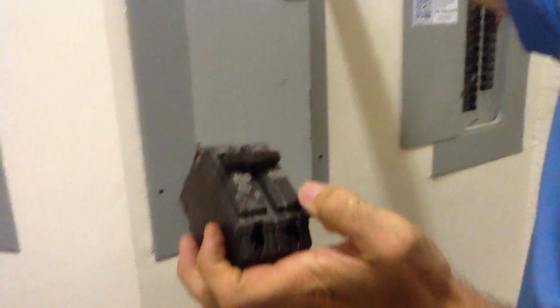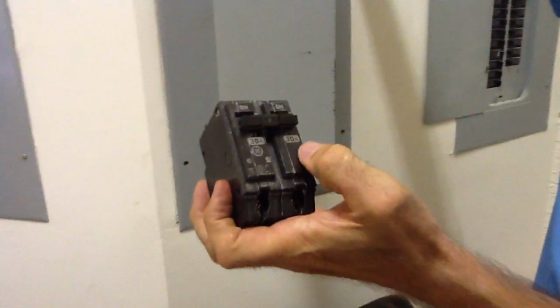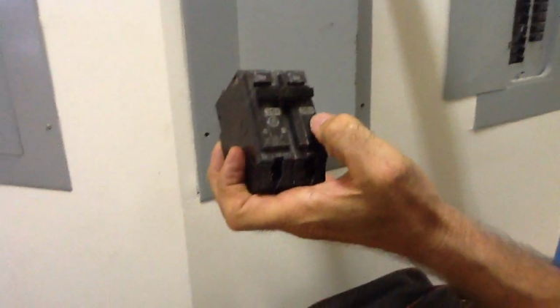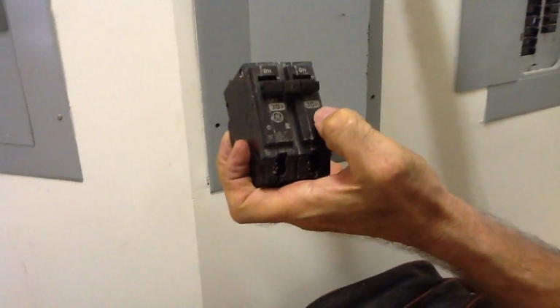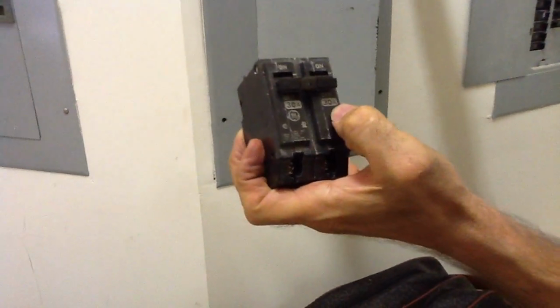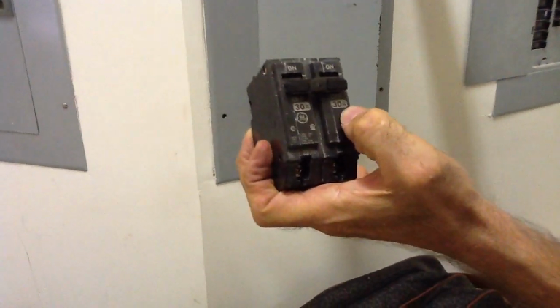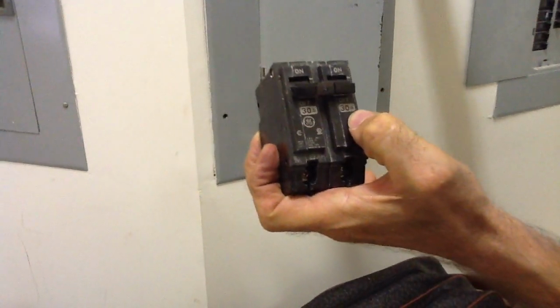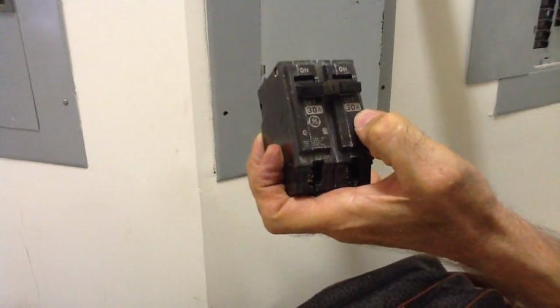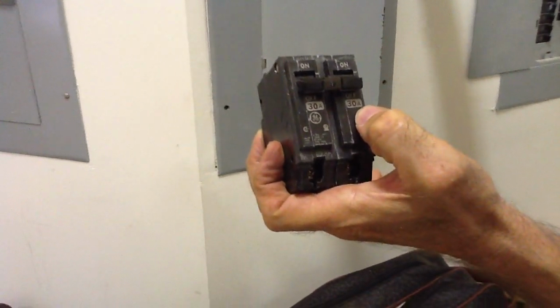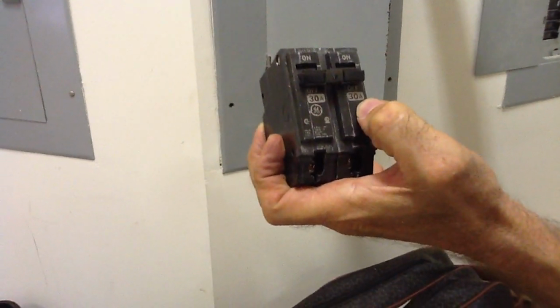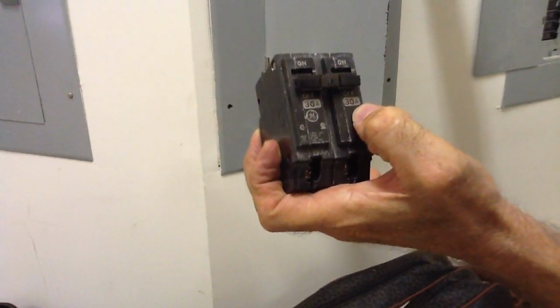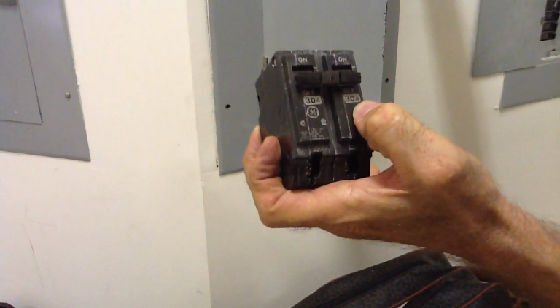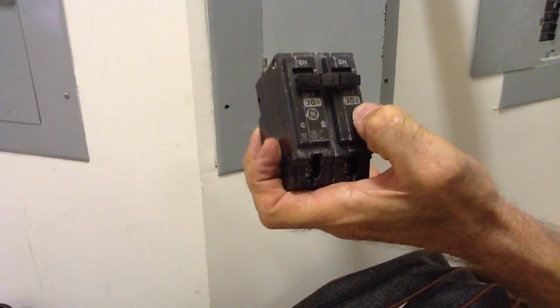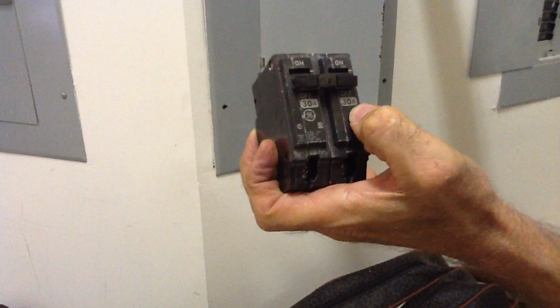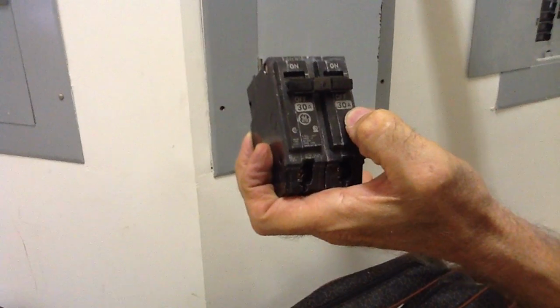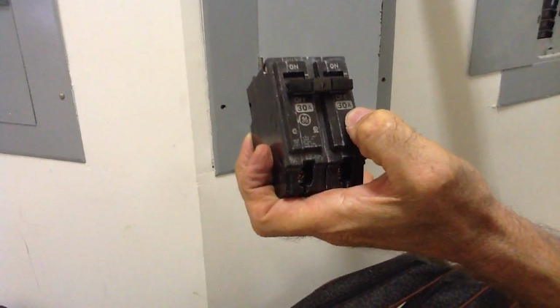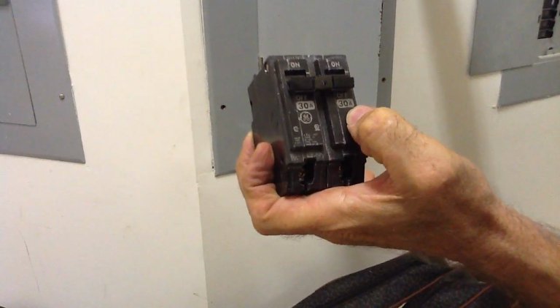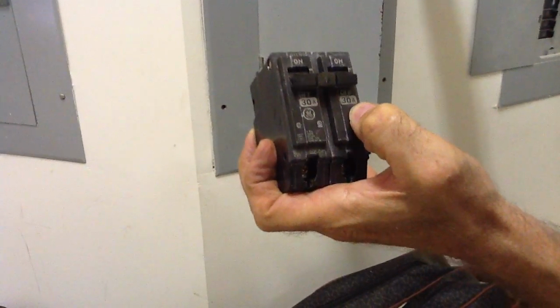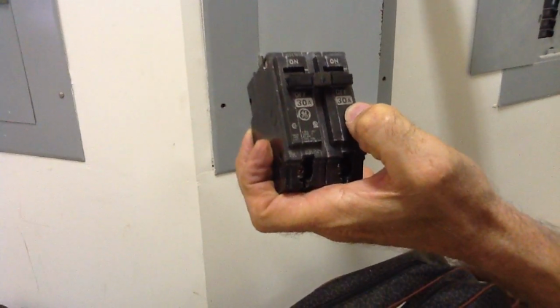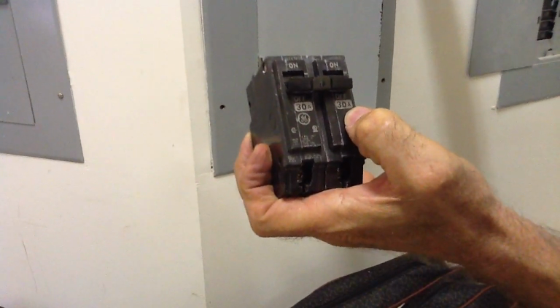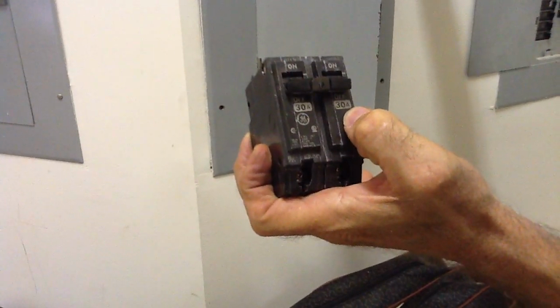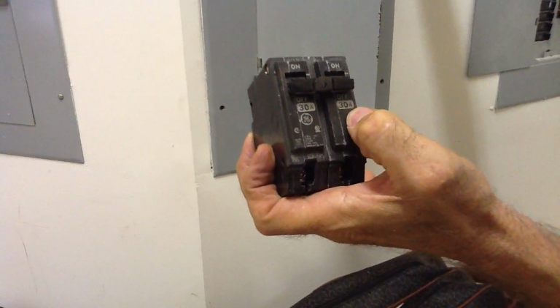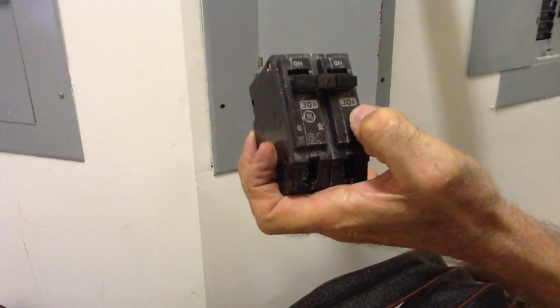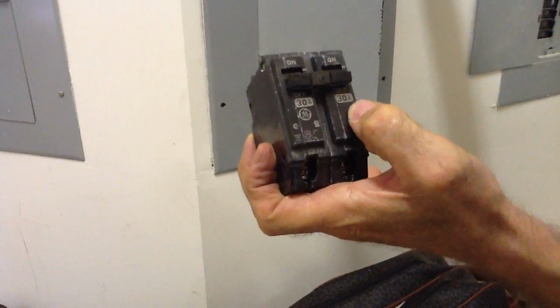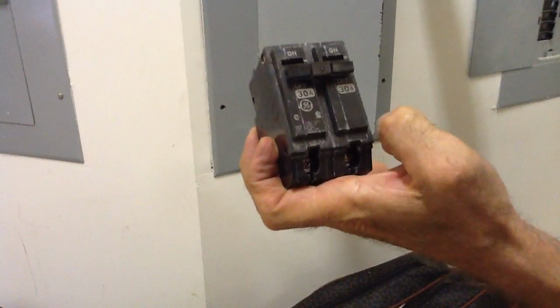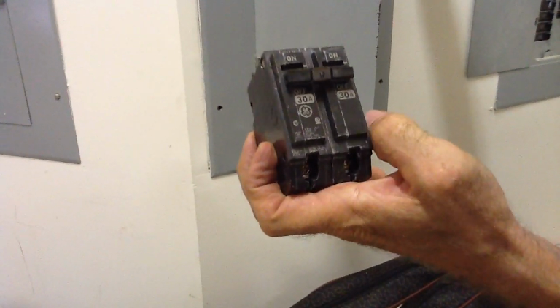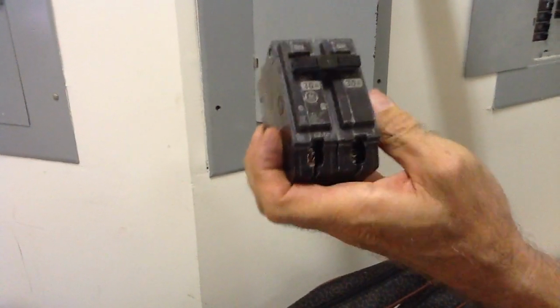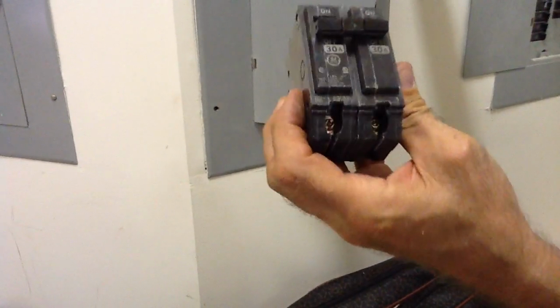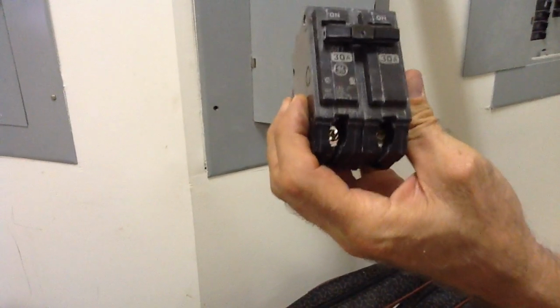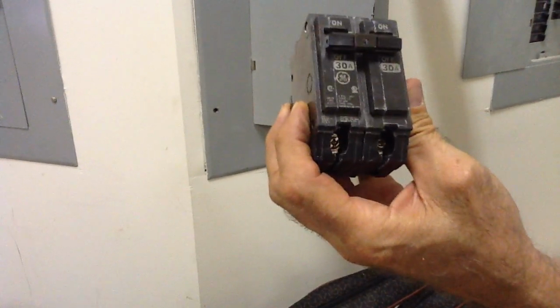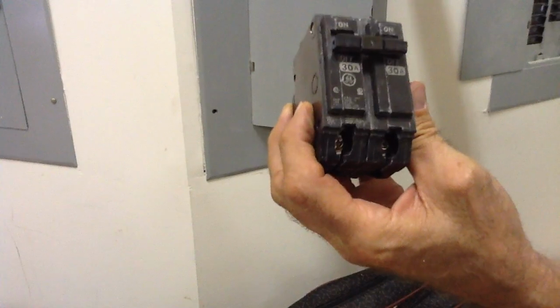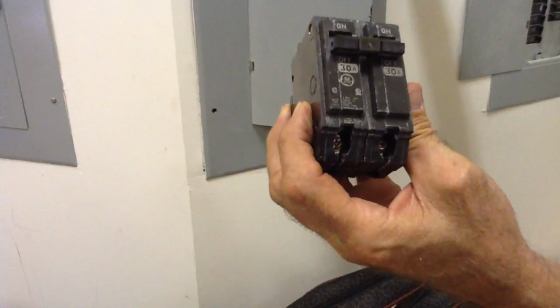Here's the amps. If you look at it very closely, they'll say 25, 20, 35, 40, 55, 60, etc., all the way up to 100.